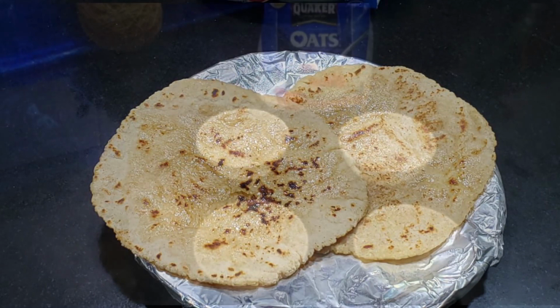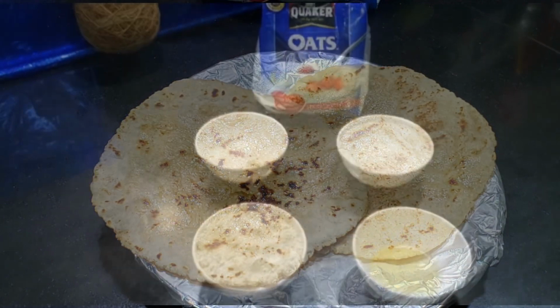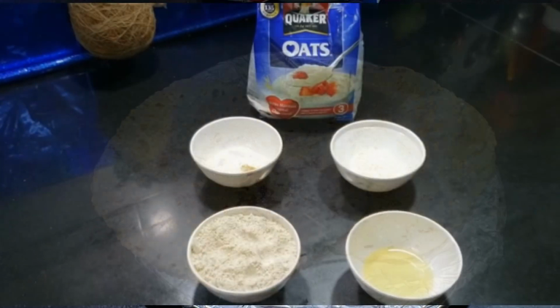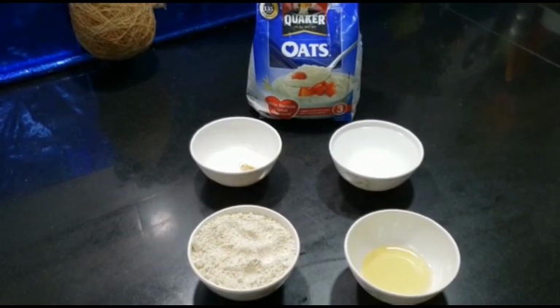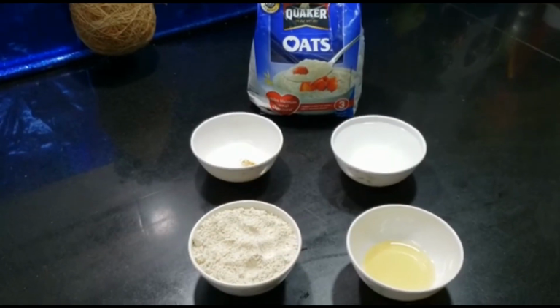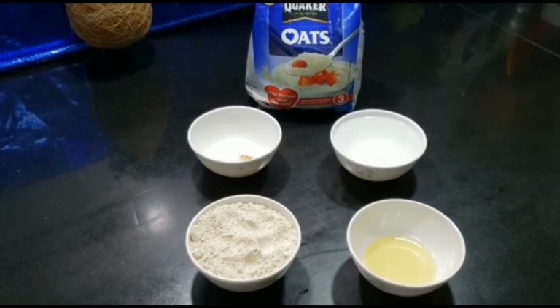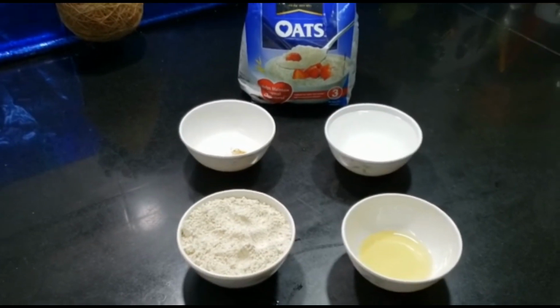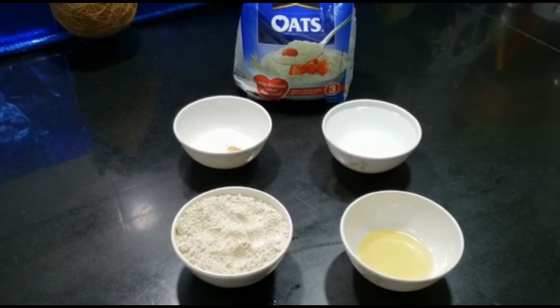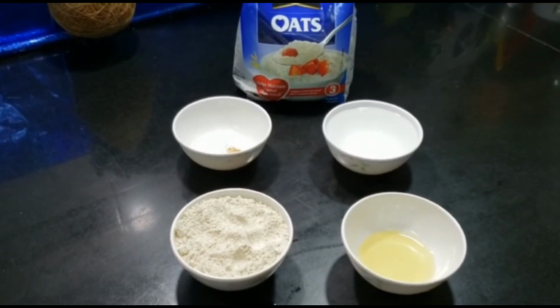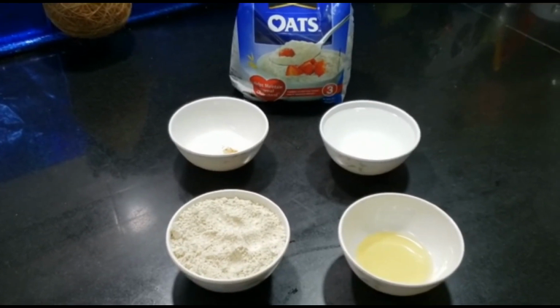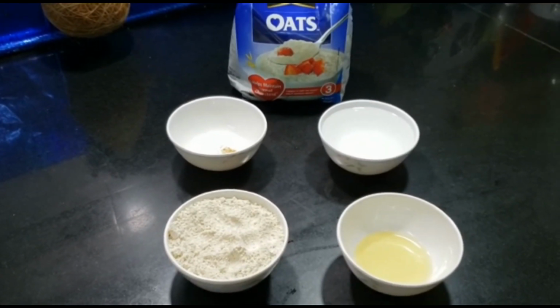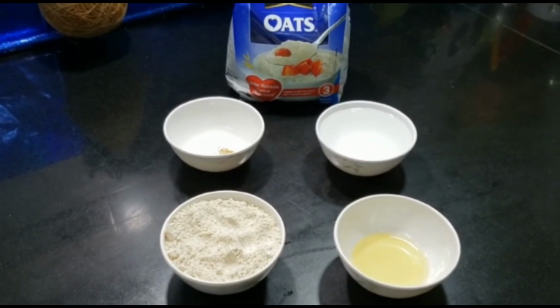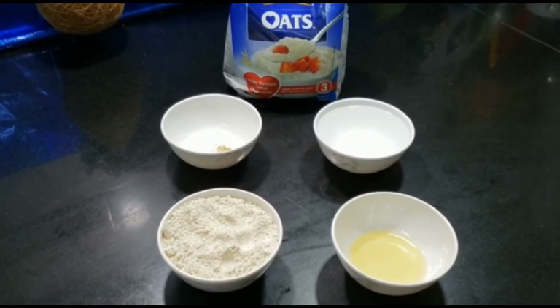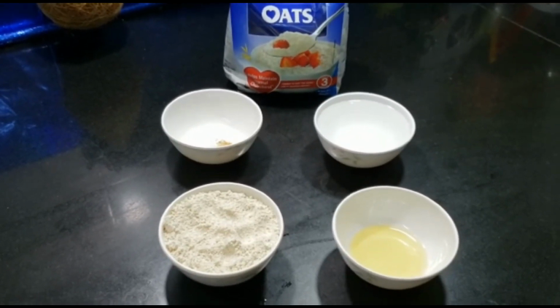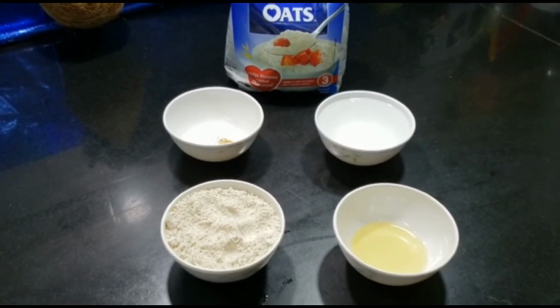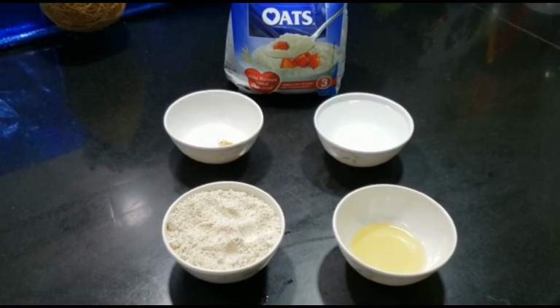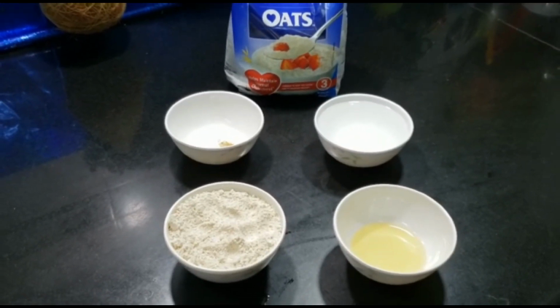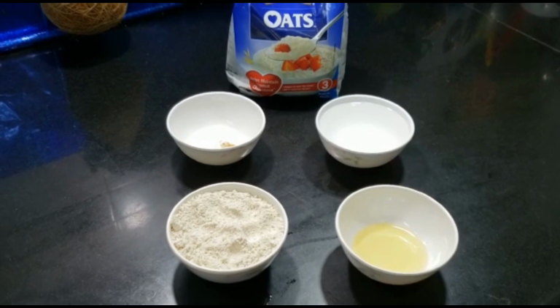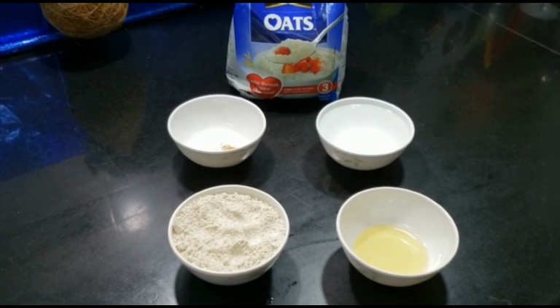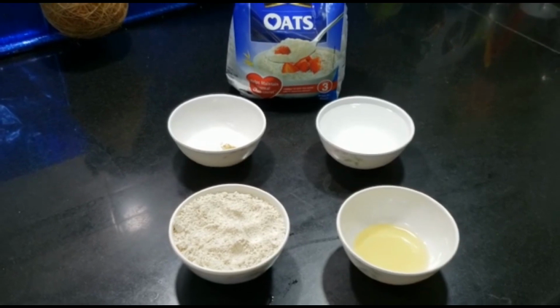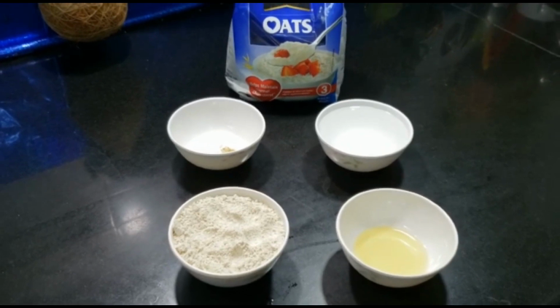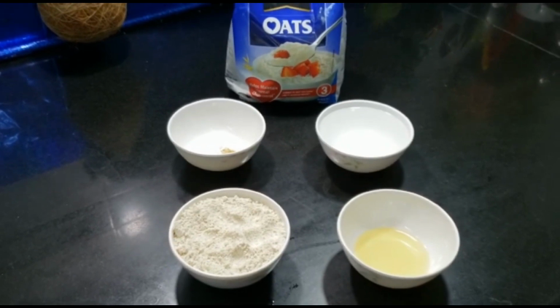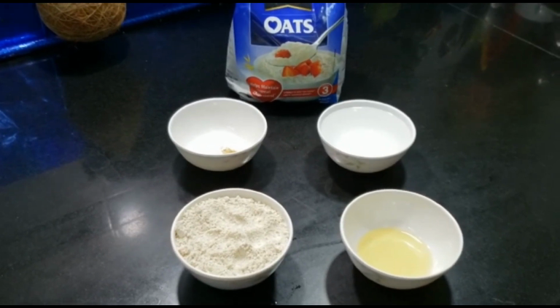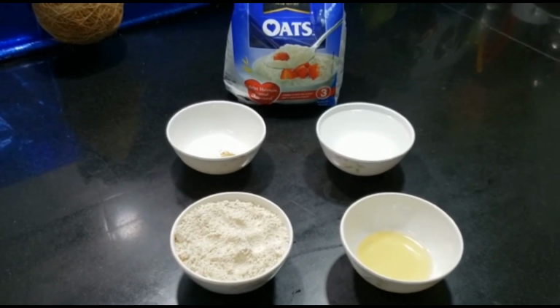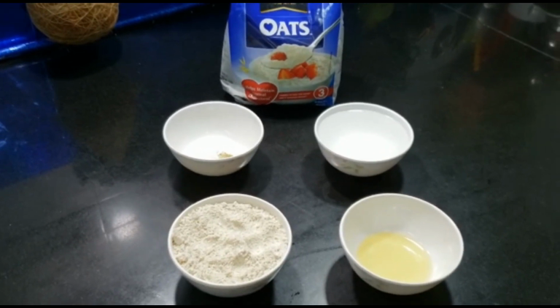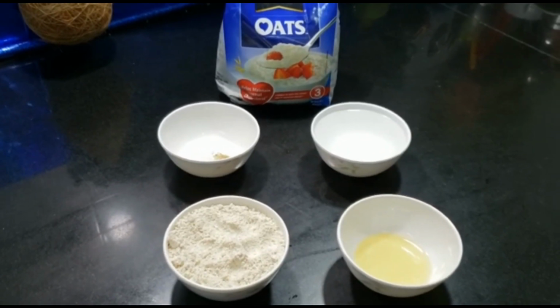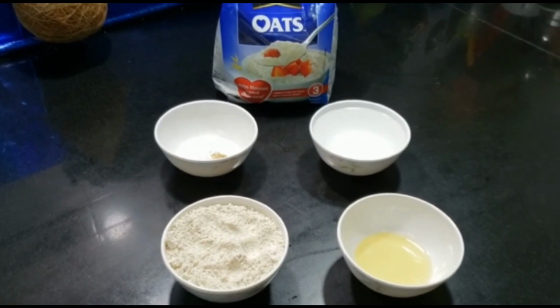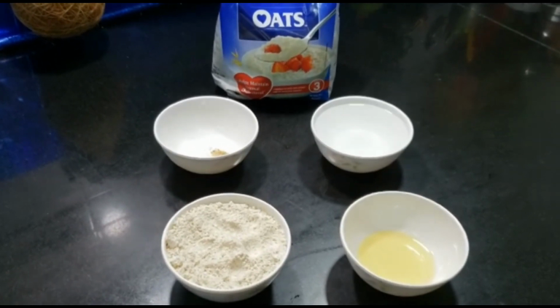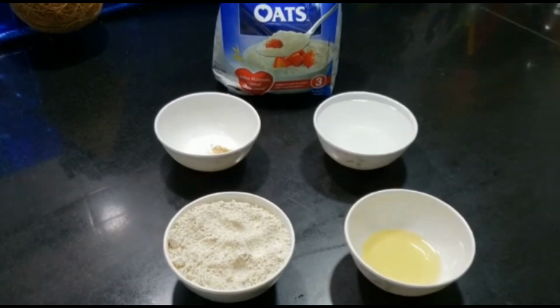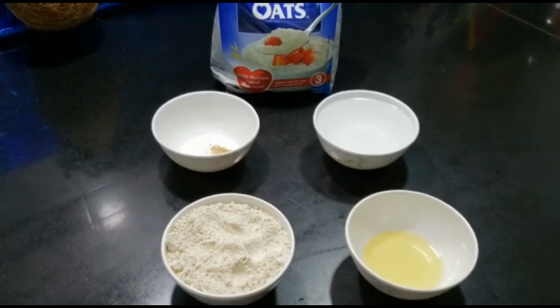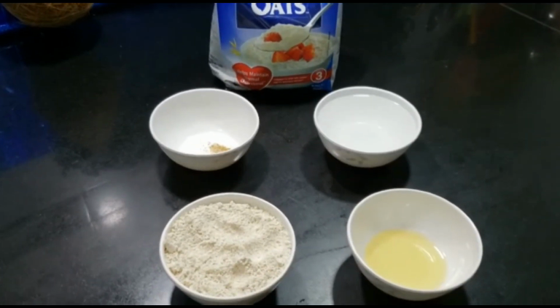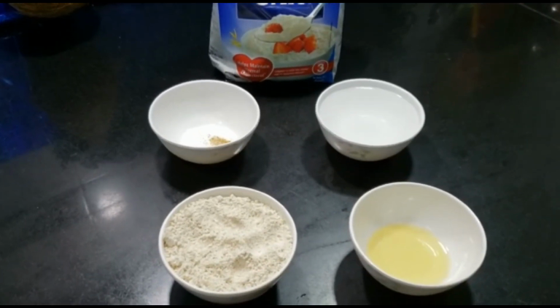Hello everyone, welcome back to my channel Foodie Mom. I hope all of you are doing good. In today's video I am making oats roti, which is very healthy and keeps you full for a very long time.